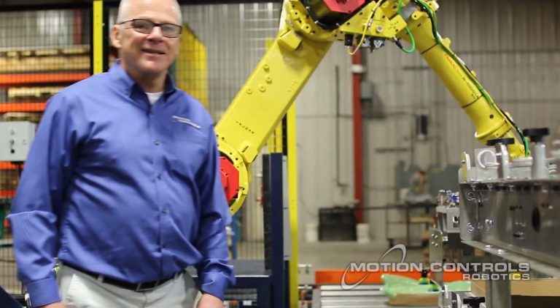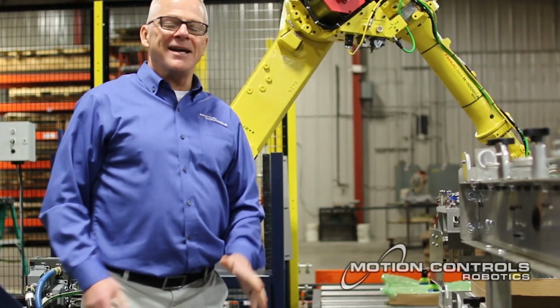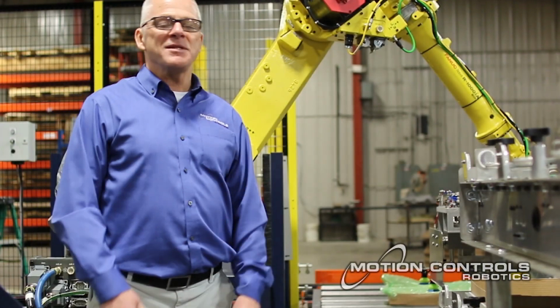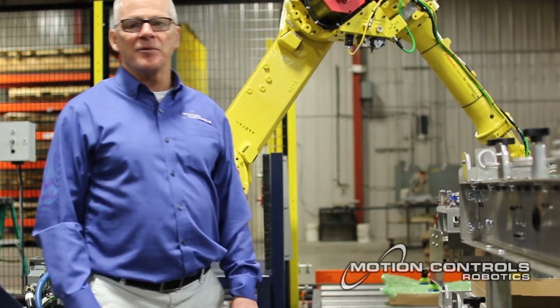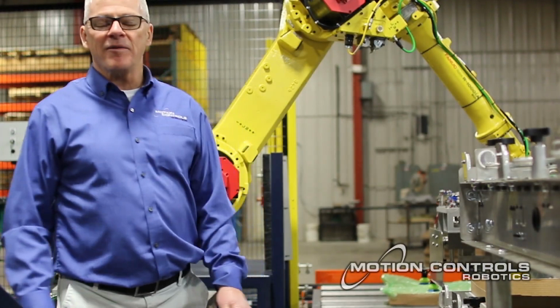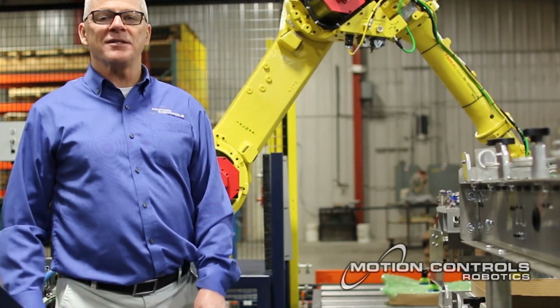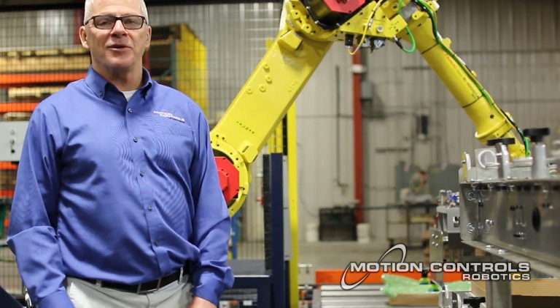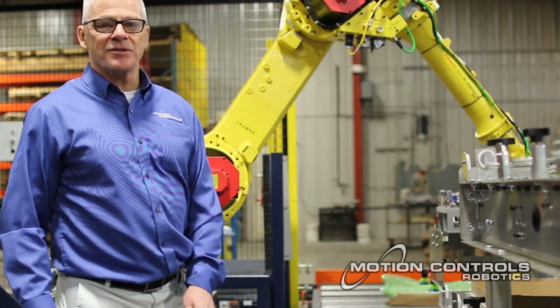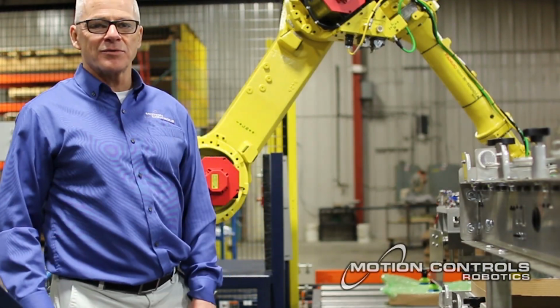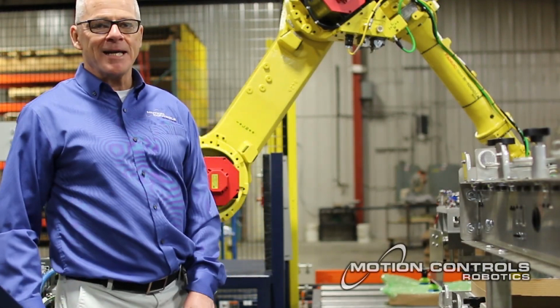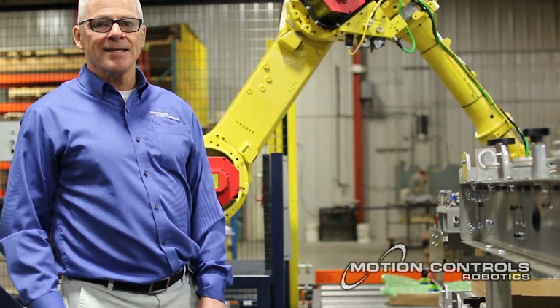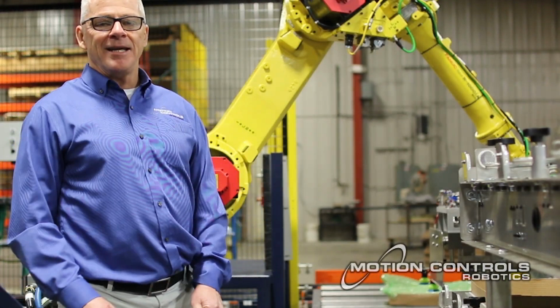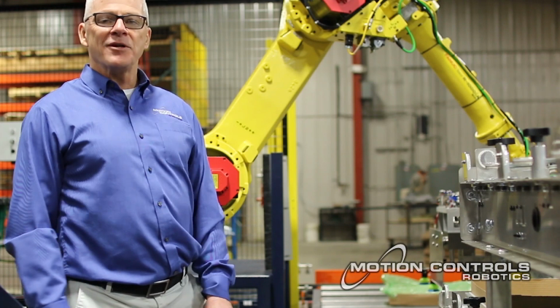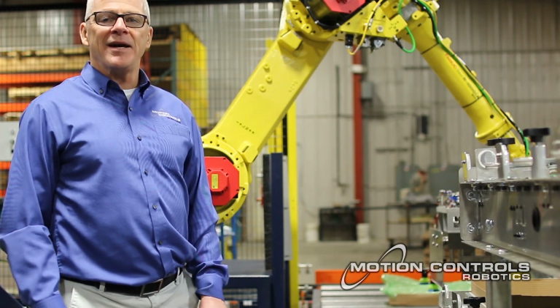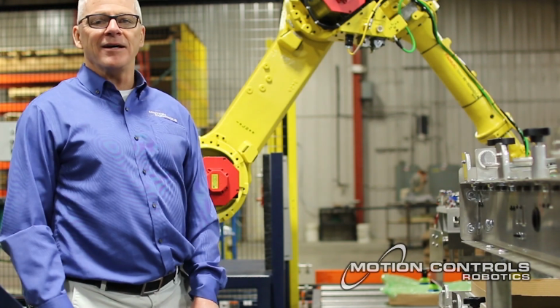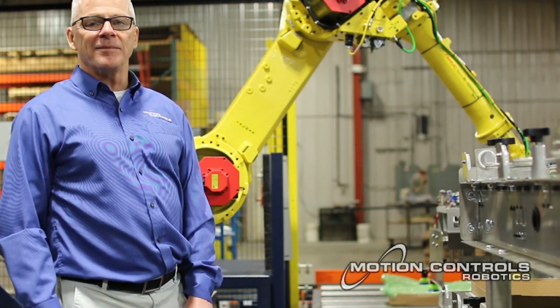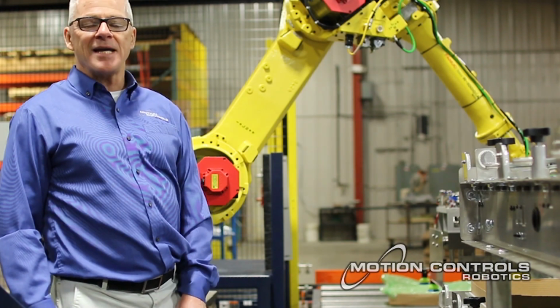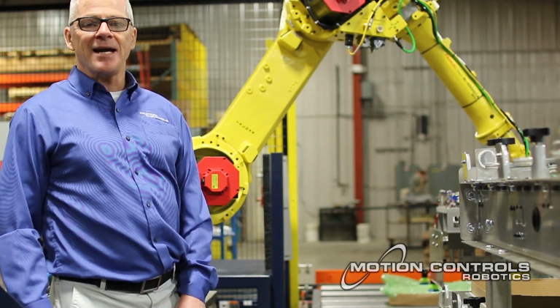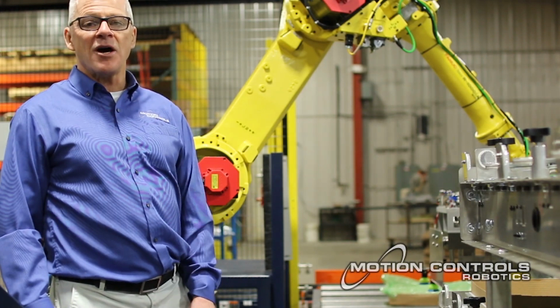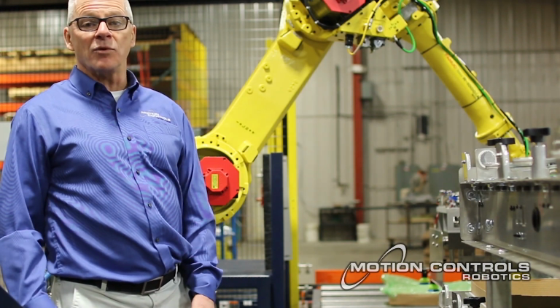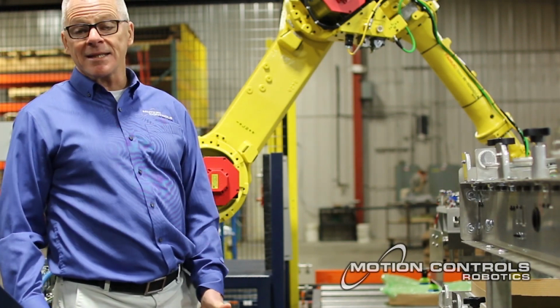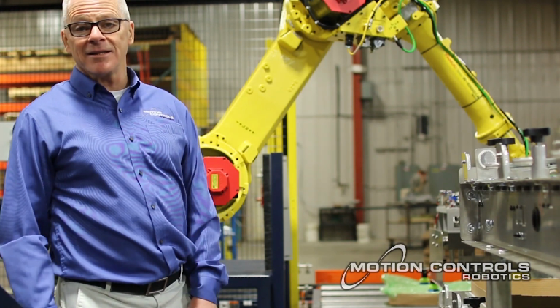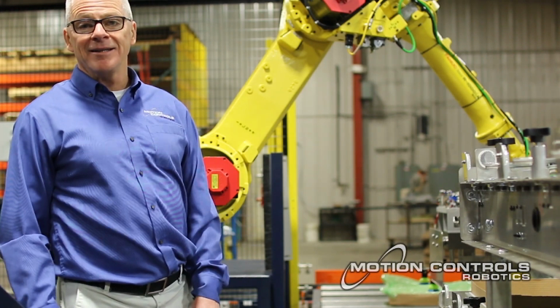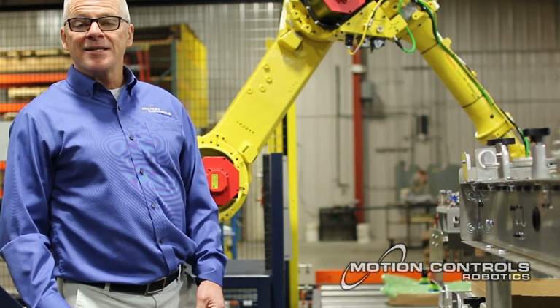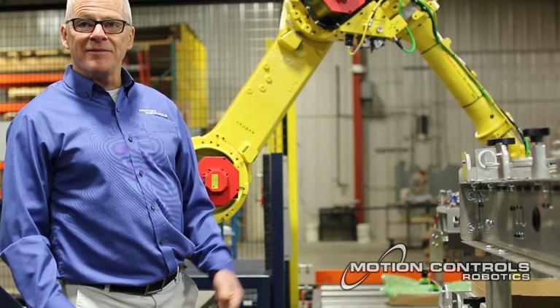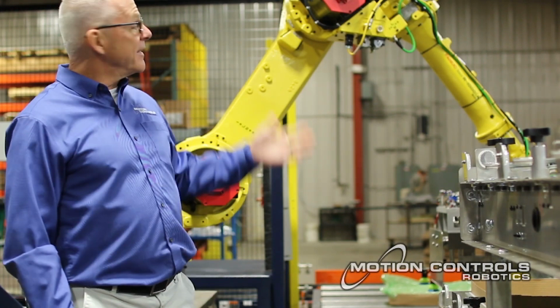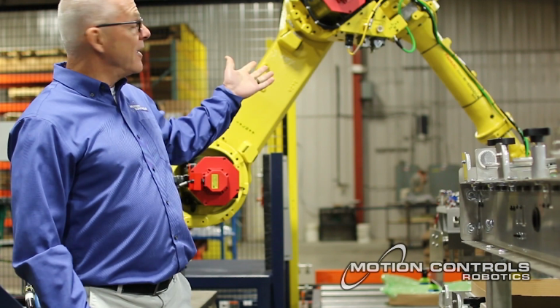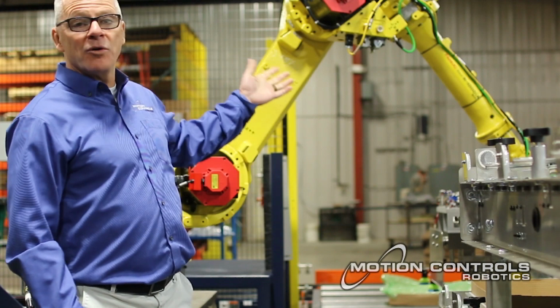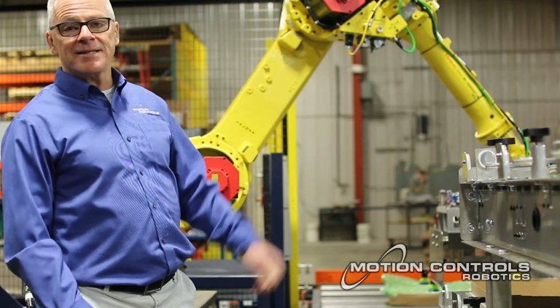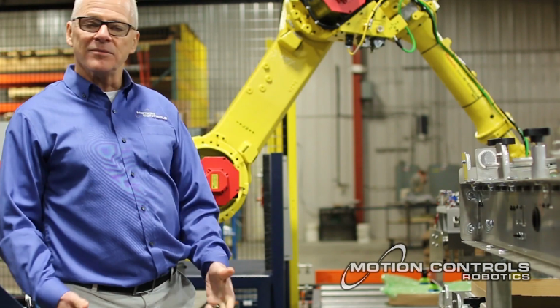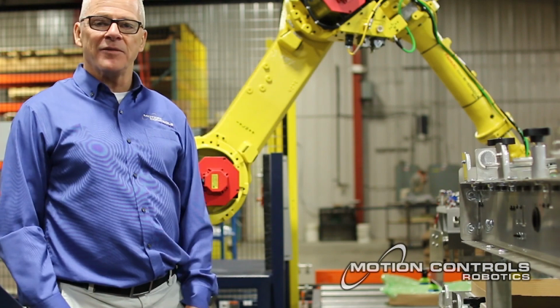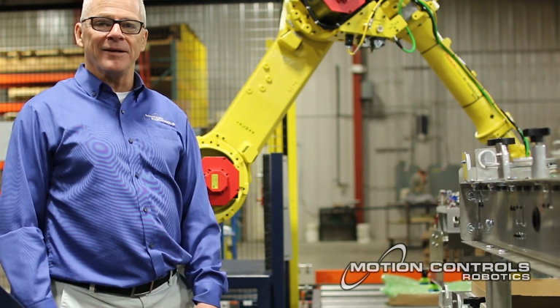Hi, I'm Tim Ellenberger, Vice President of Motion Controls Robotics, and I'm here to provide a robotic tech talk, specifically on robots and a little bit about the models.